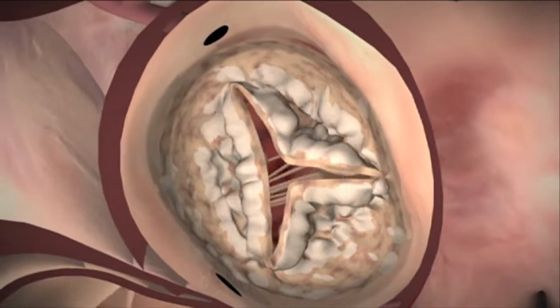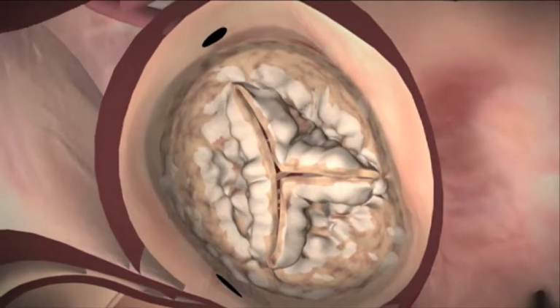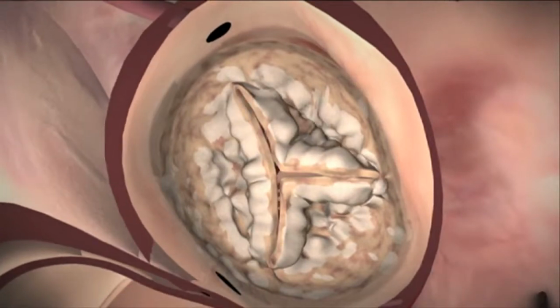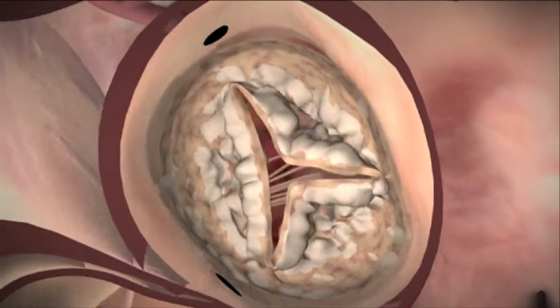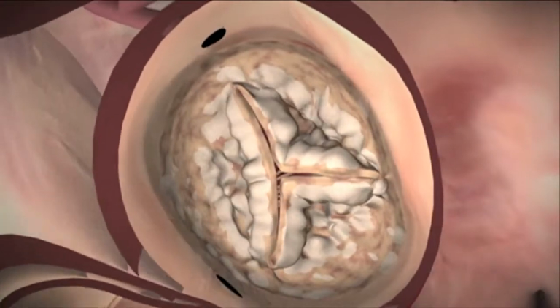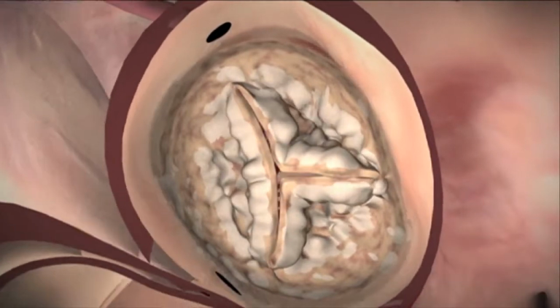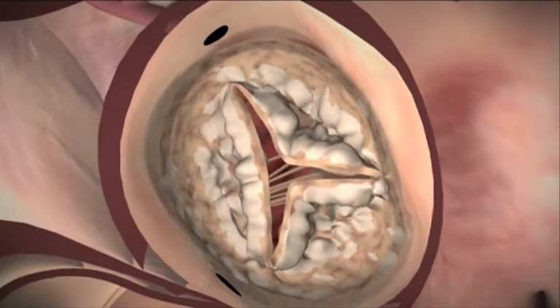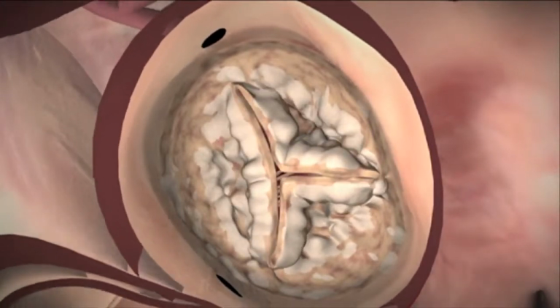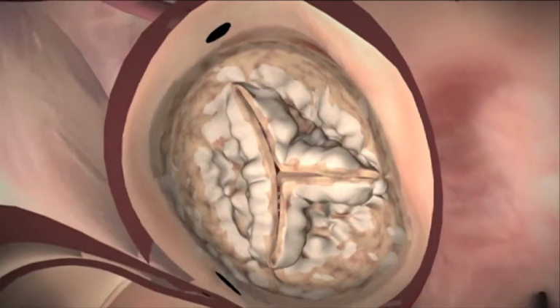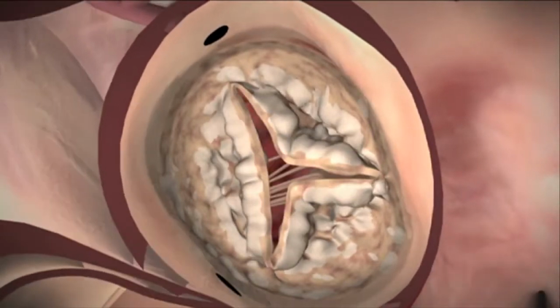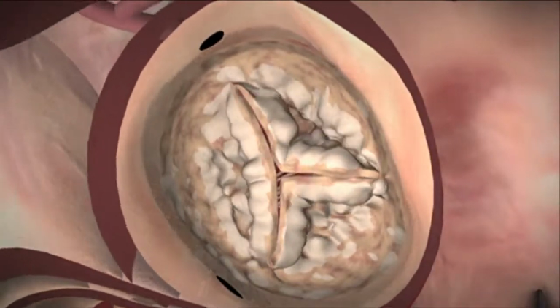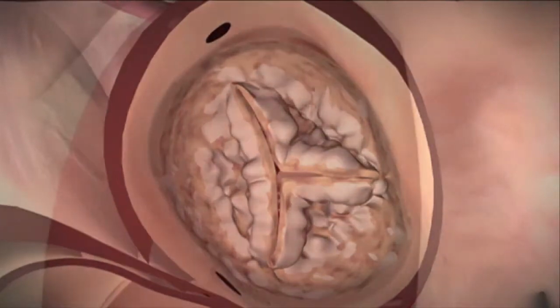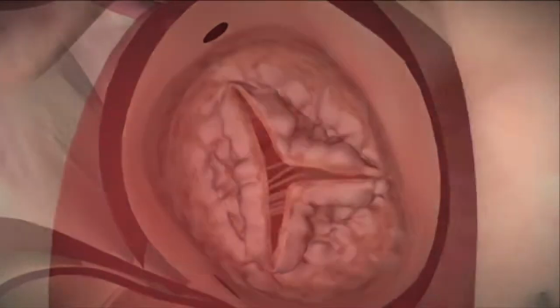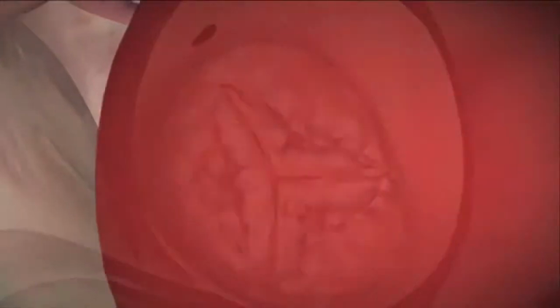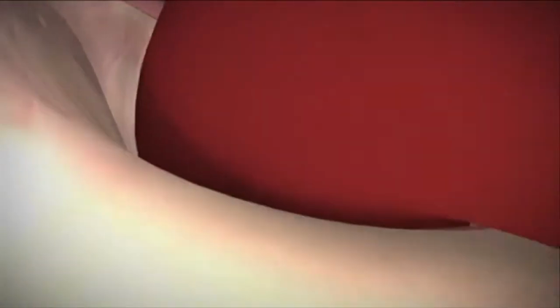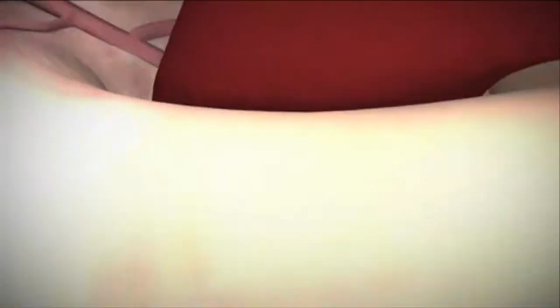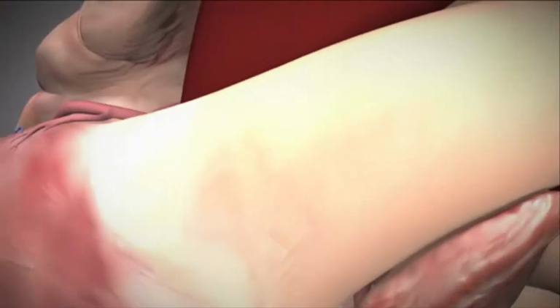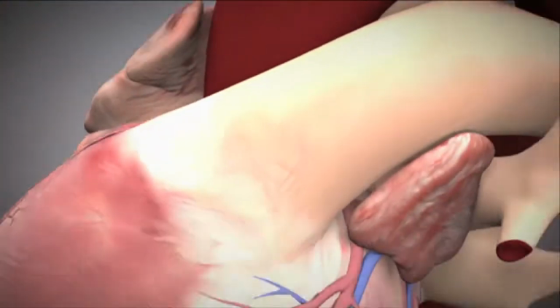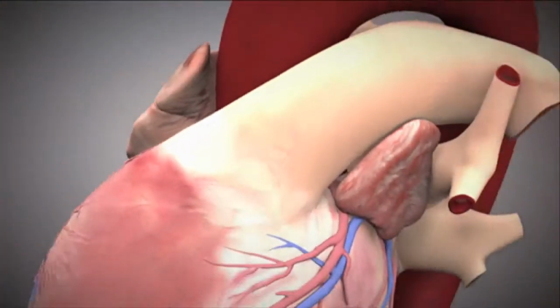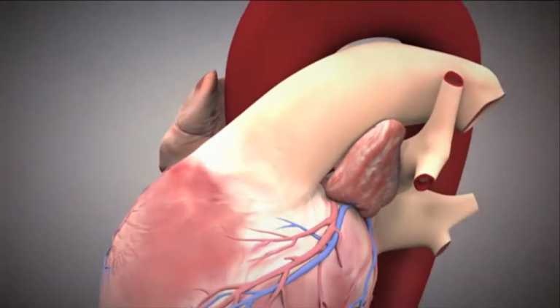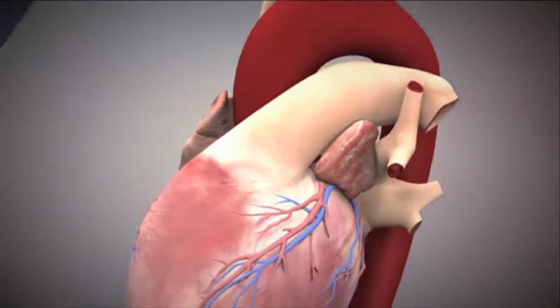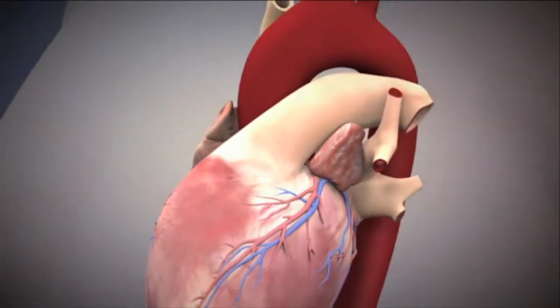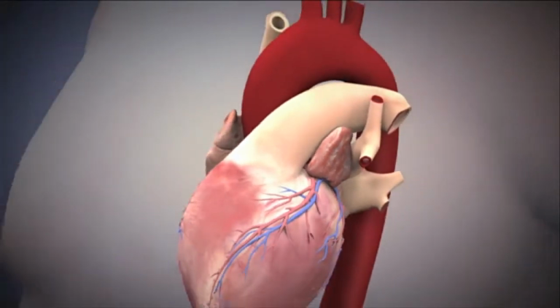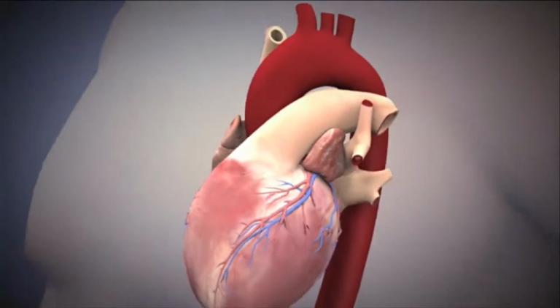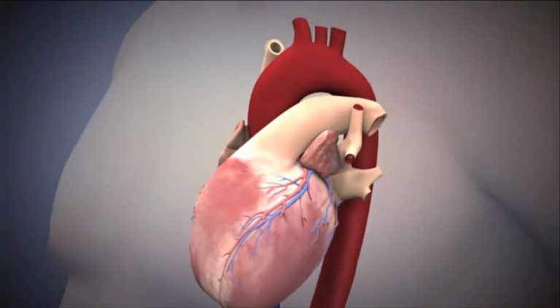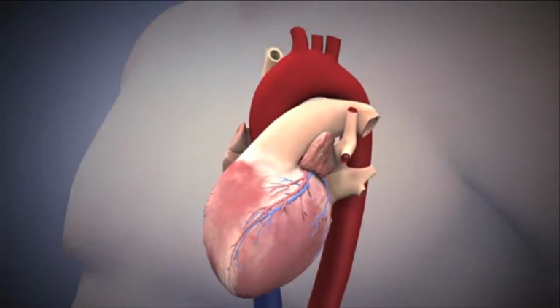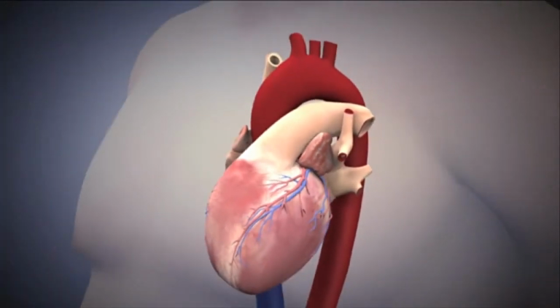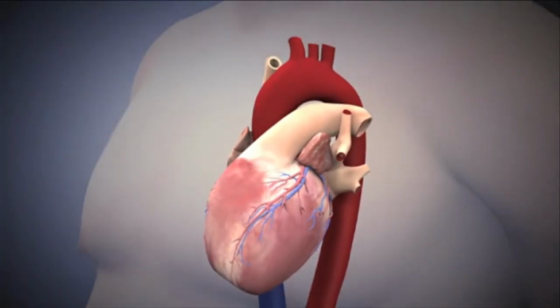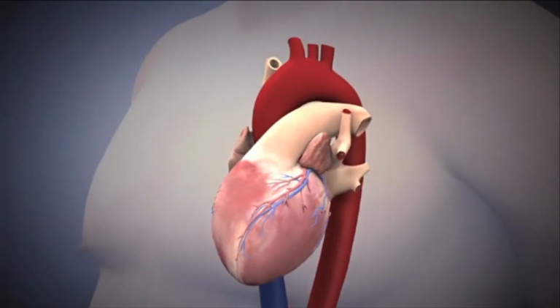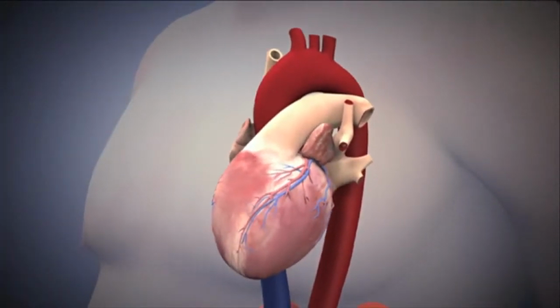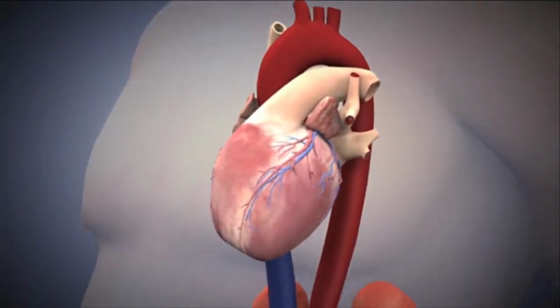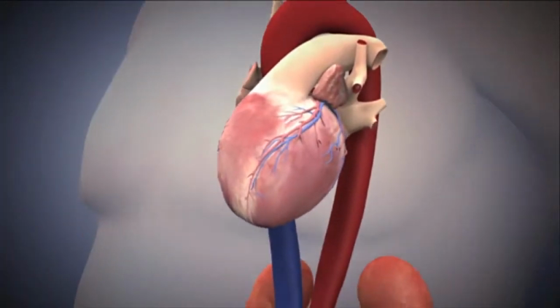What happens over time is that valve becomes very gnarly, it doesn't open all the way, and the pressure builds up behind that valve.